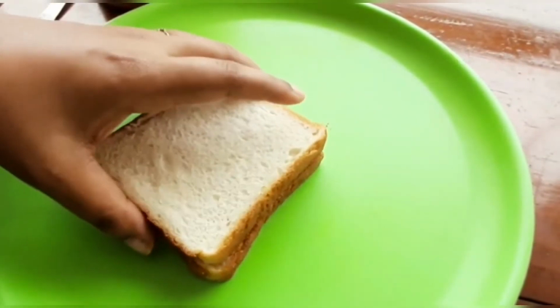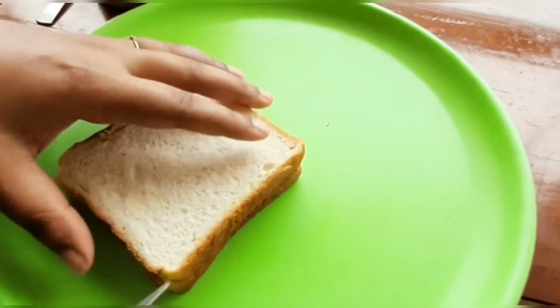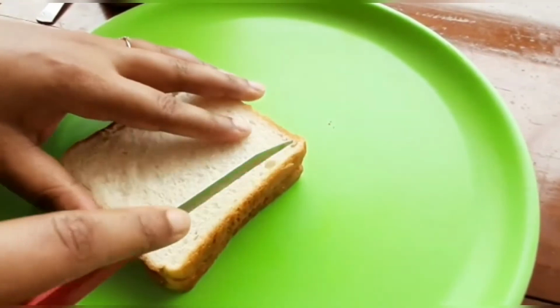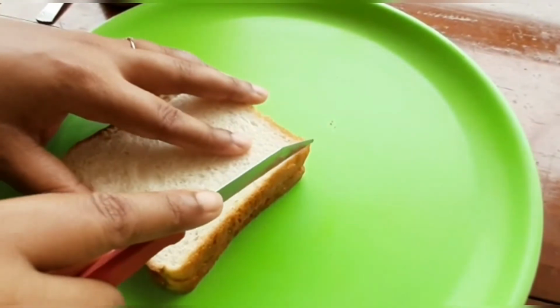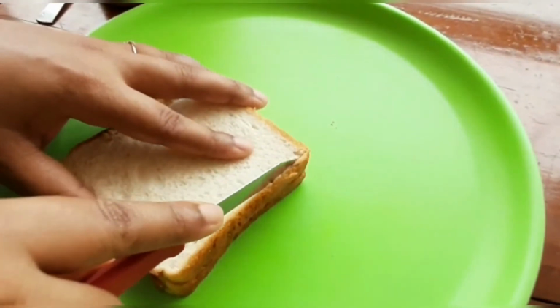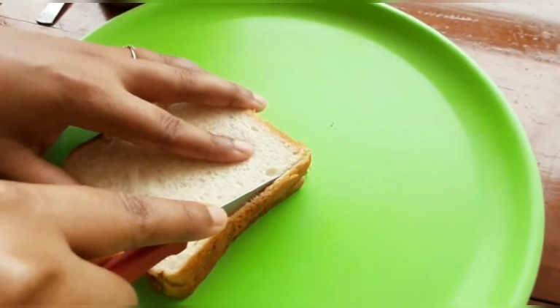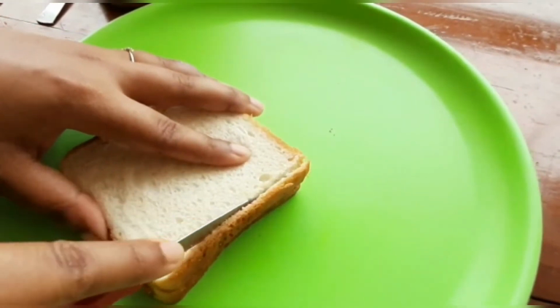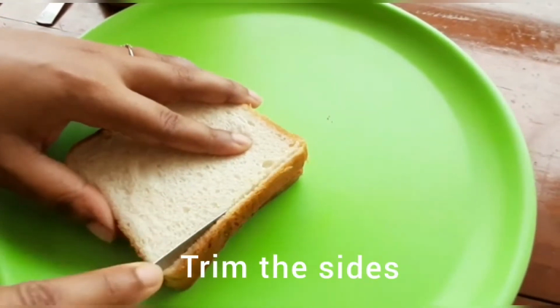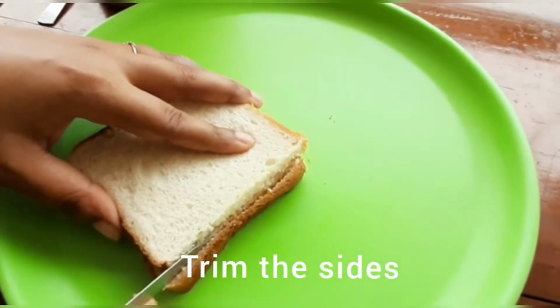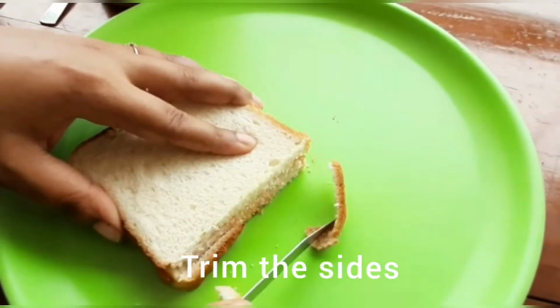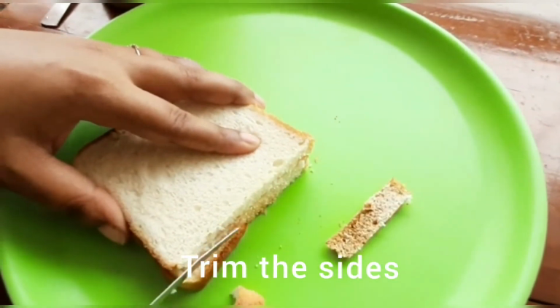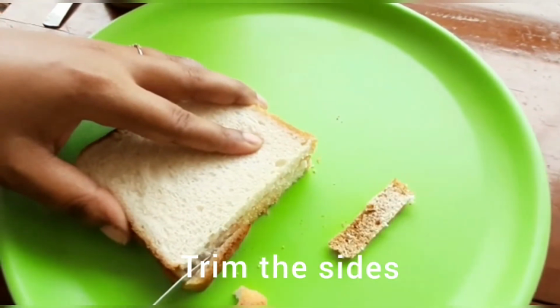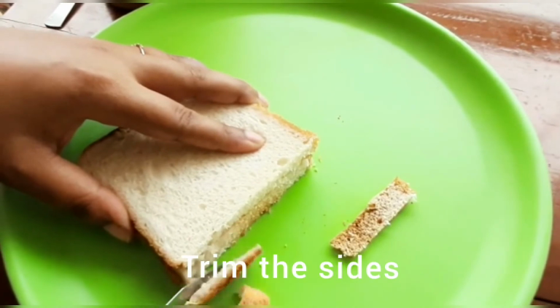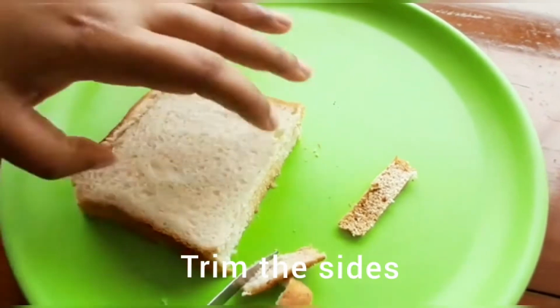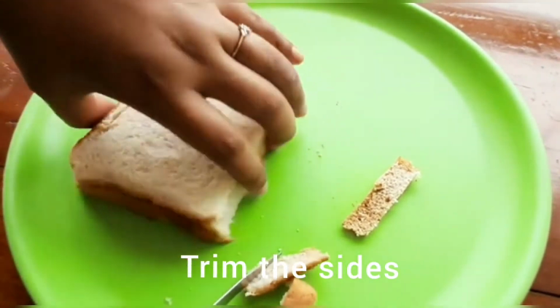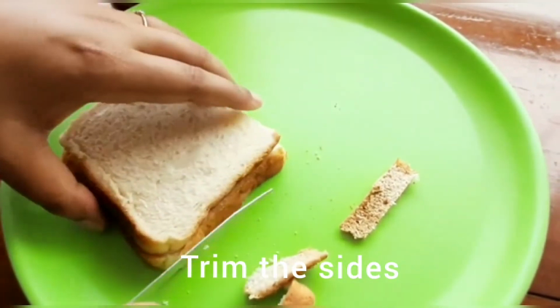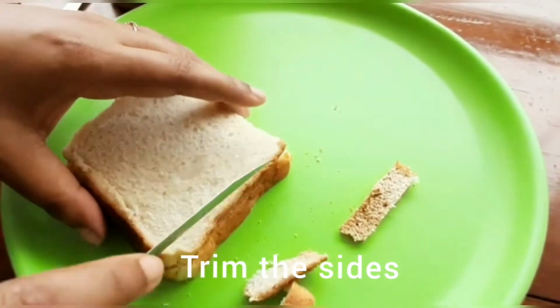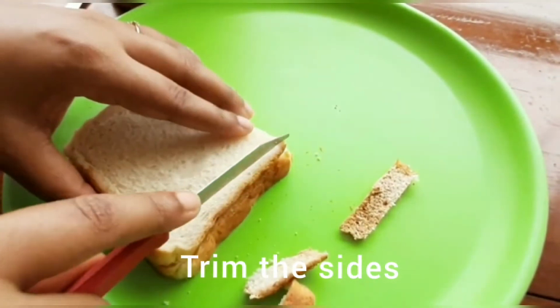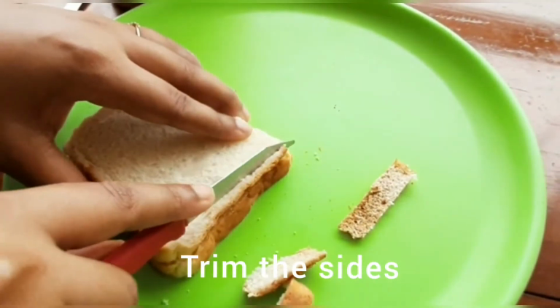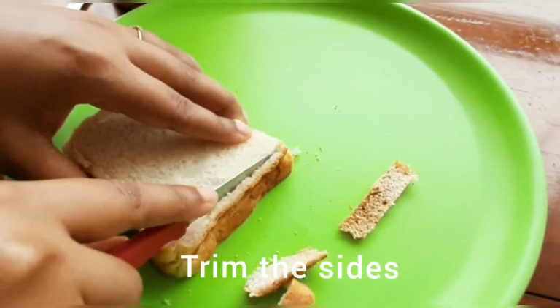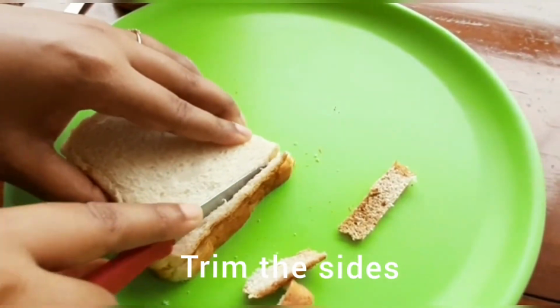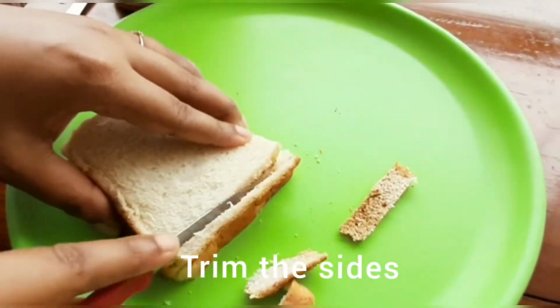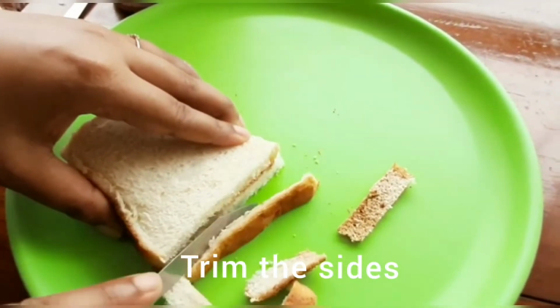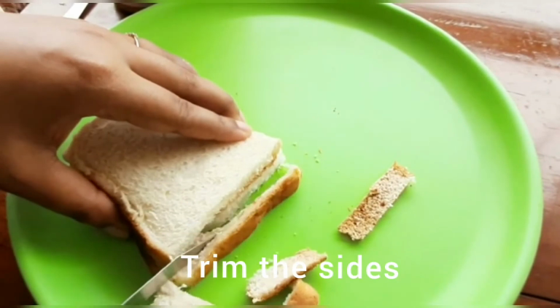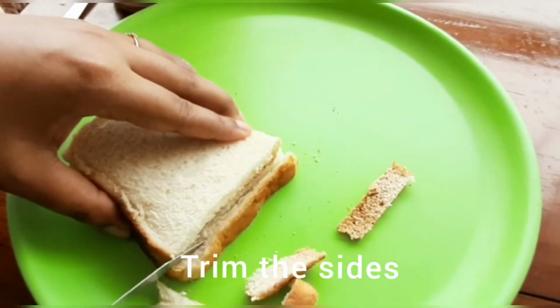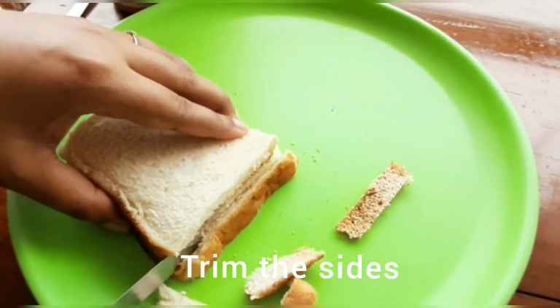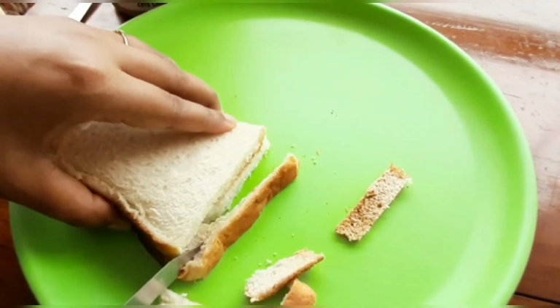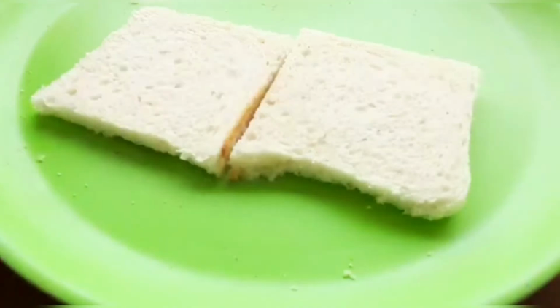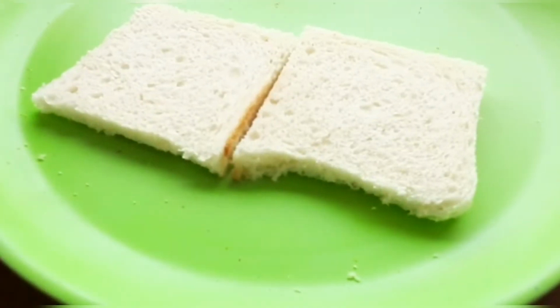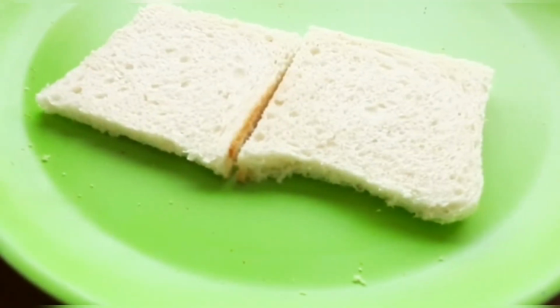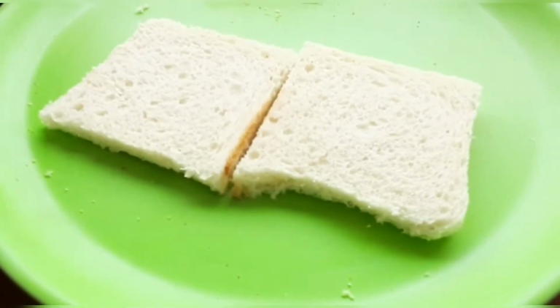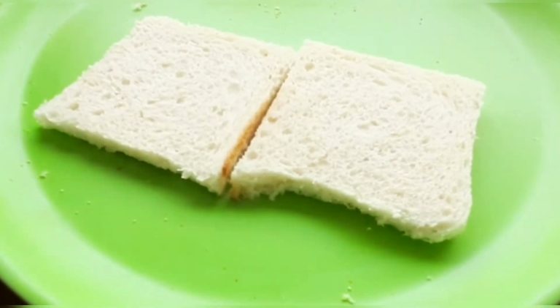To start making the sandwich, I took two slices of bread. You can use multigrain bread or brown bread of your choice. I'll just trim the sides, but if you like it with the sides you can keep them — it's totally your wish.